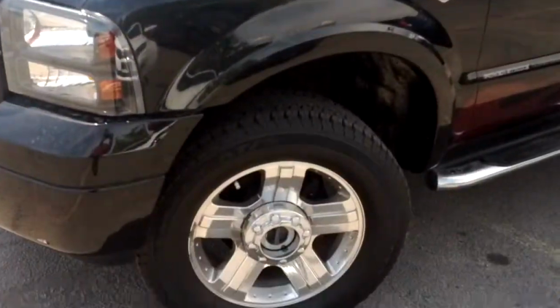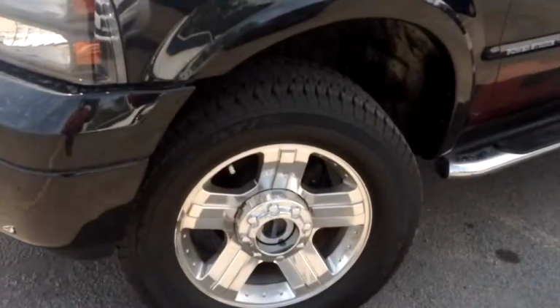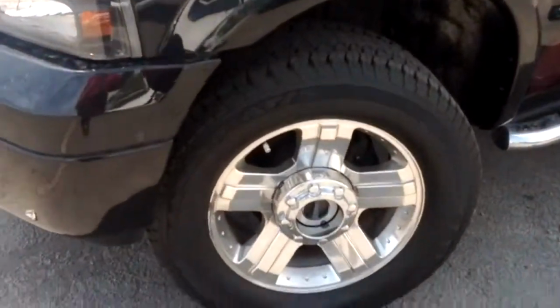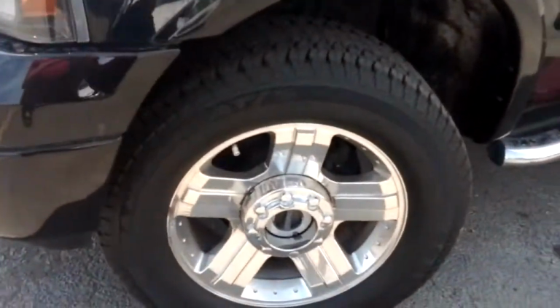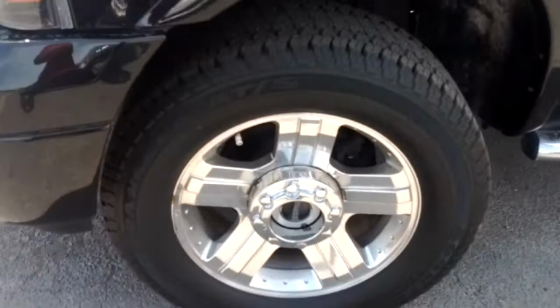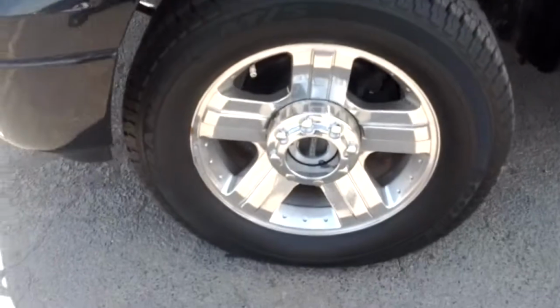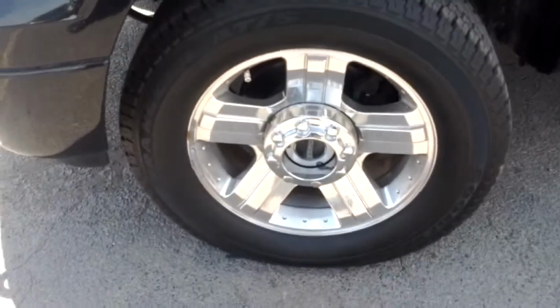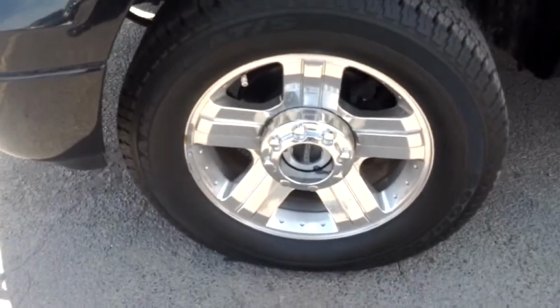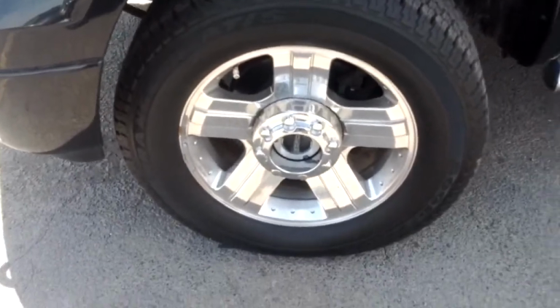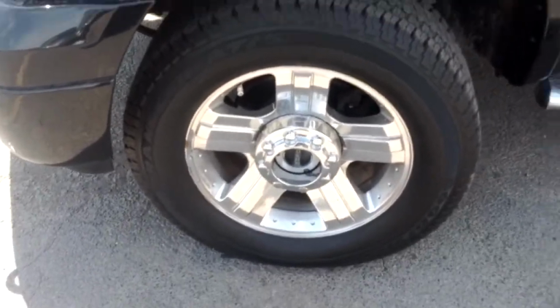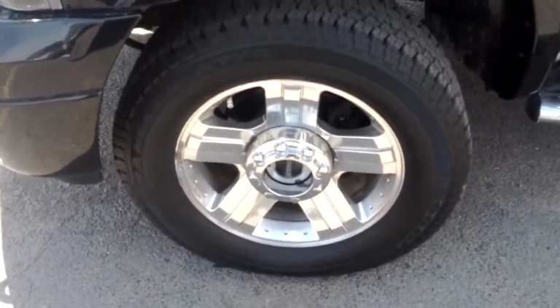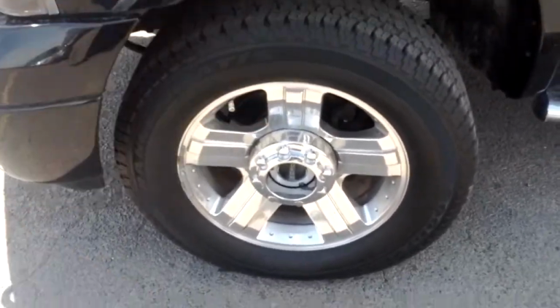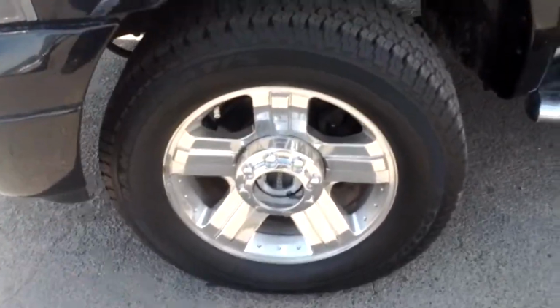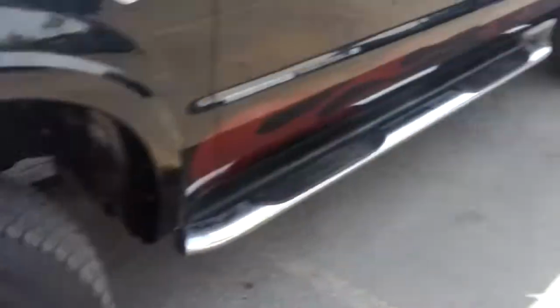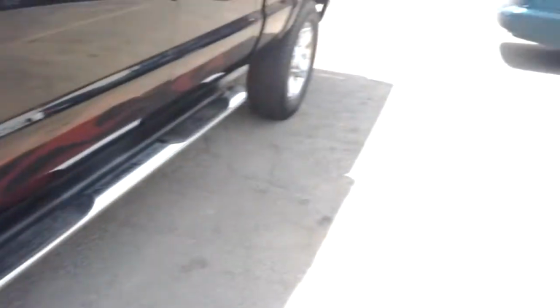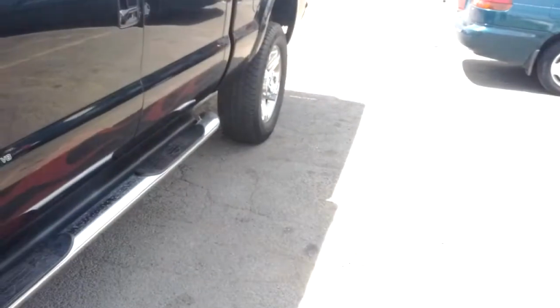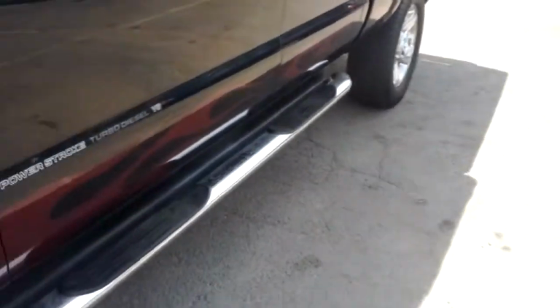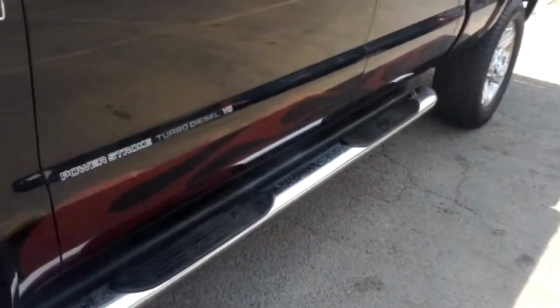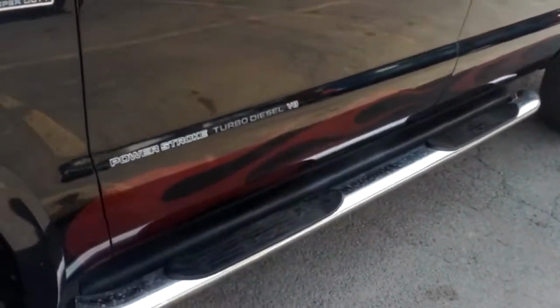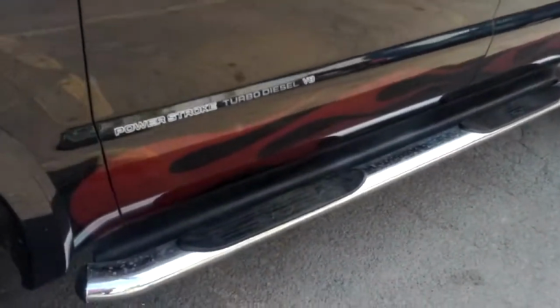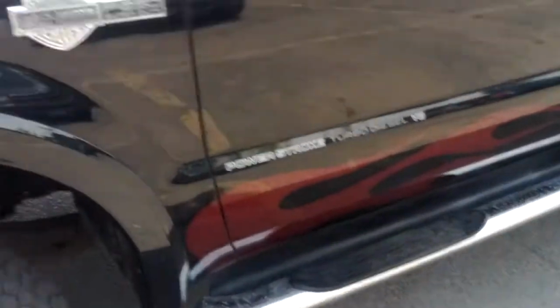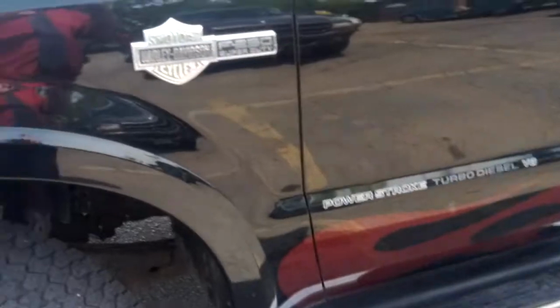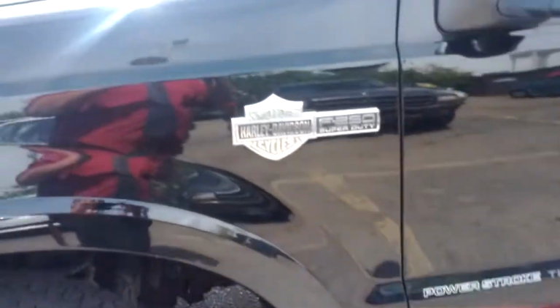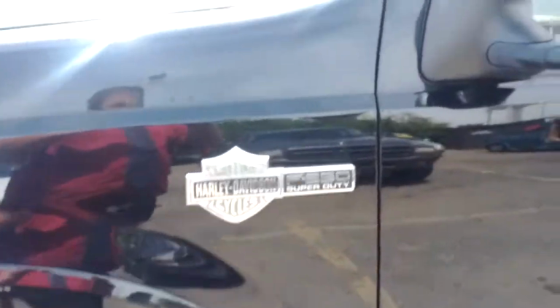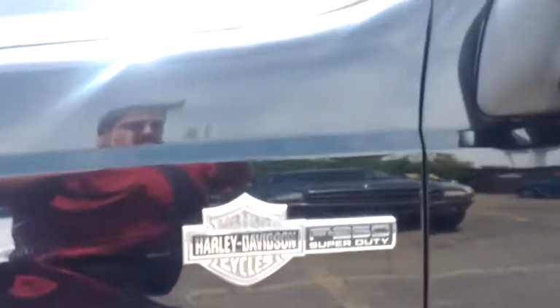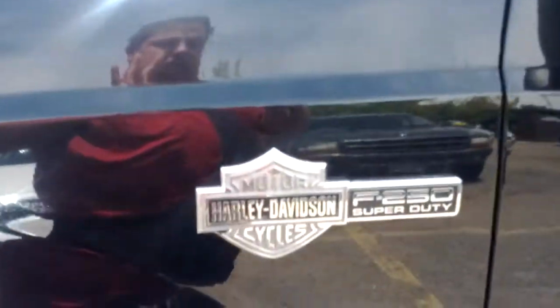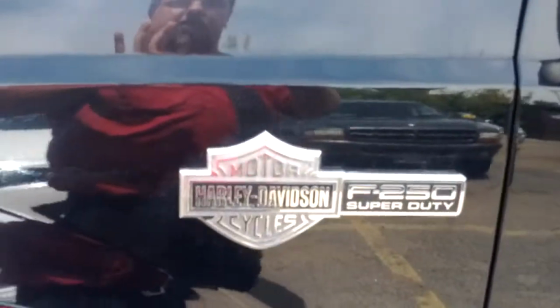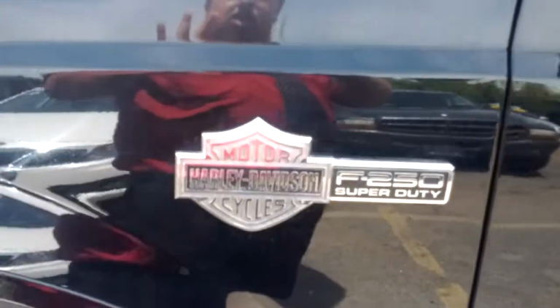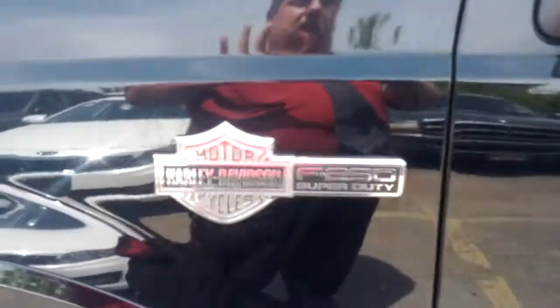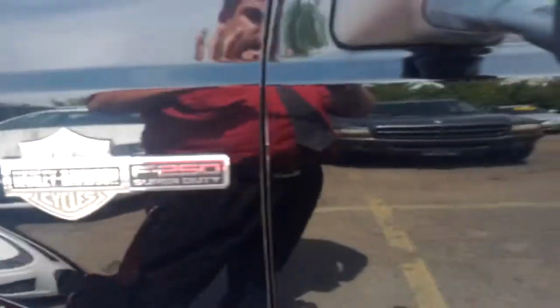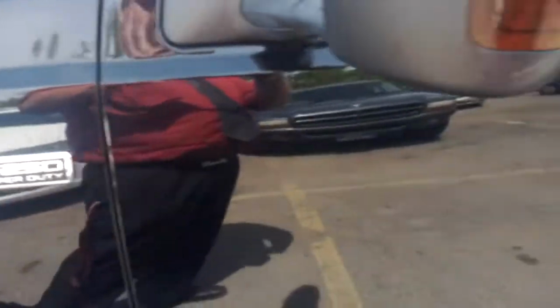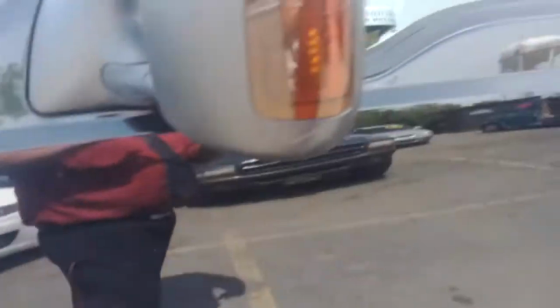We'll start off at the very beginning here — you can see your full chrome alloy wheels right up at the front end, all the way around with your chrome side rails. Beautiful Harley Davidson Edition, as I explained to you earlier.